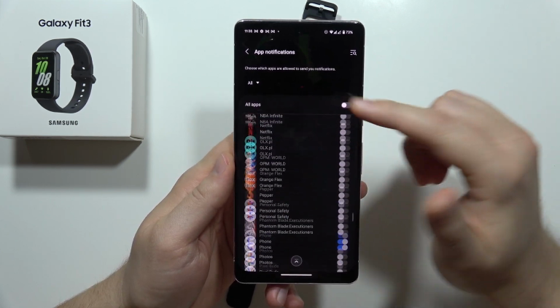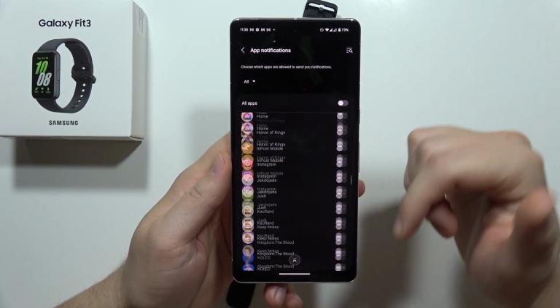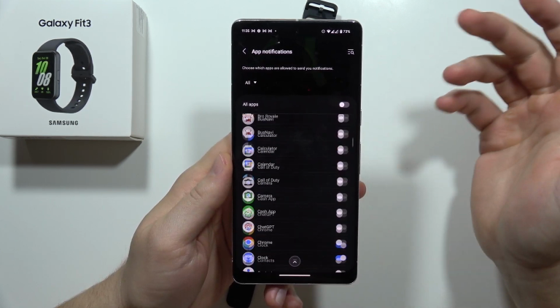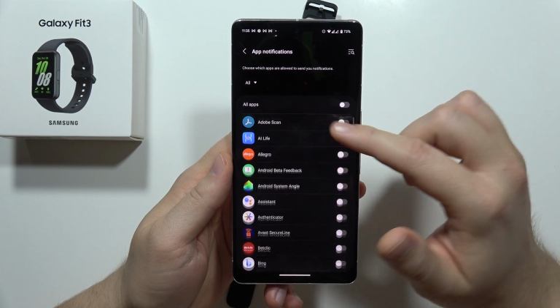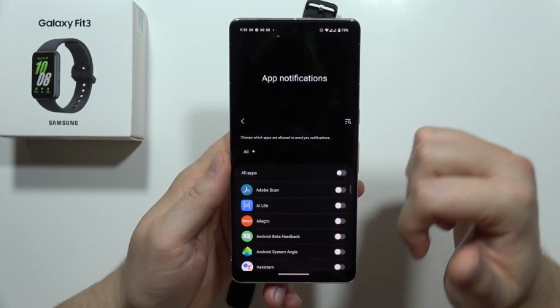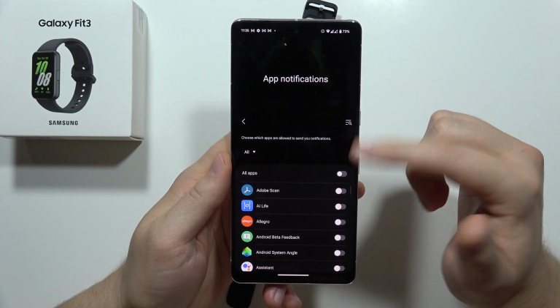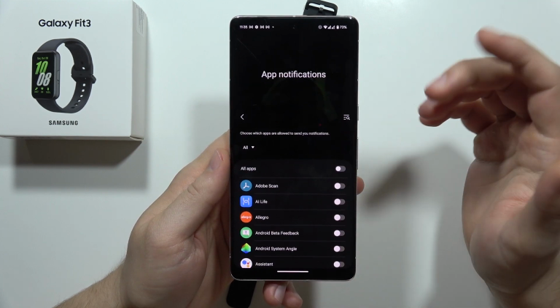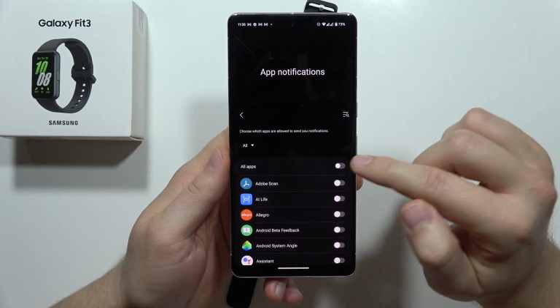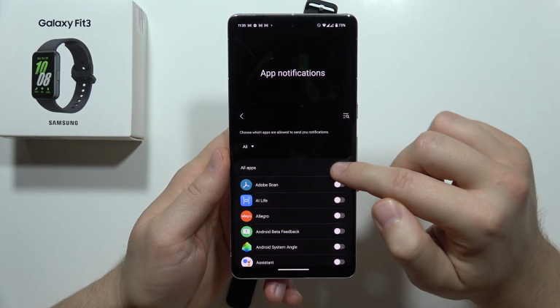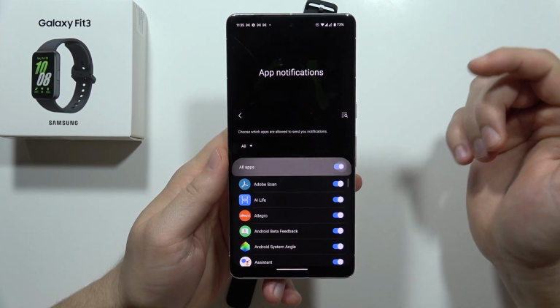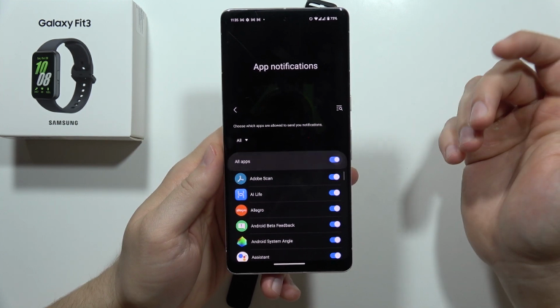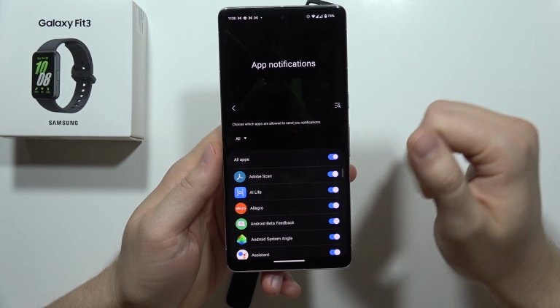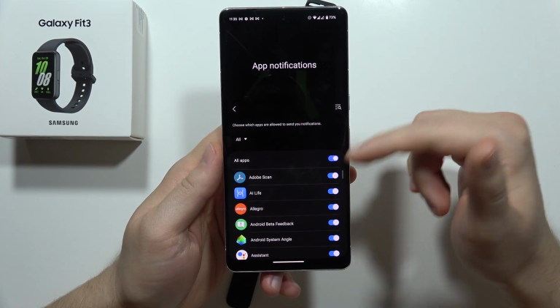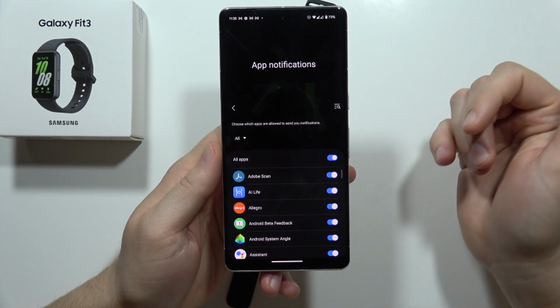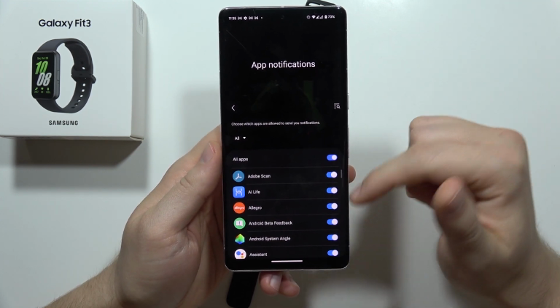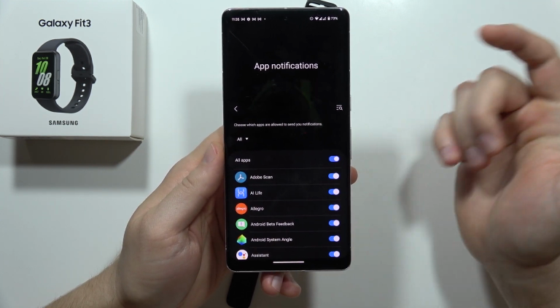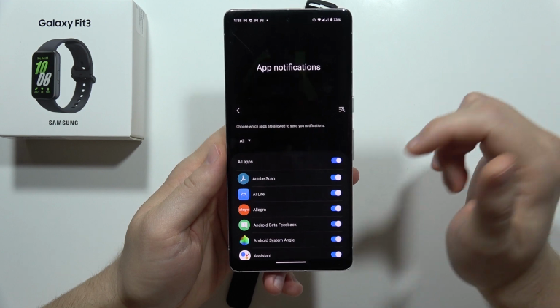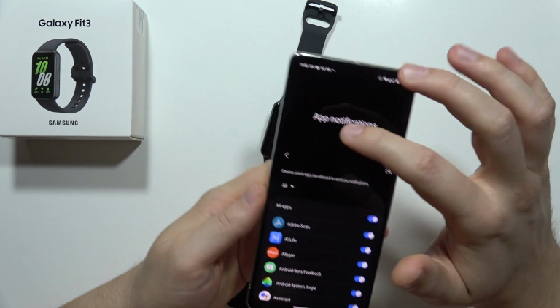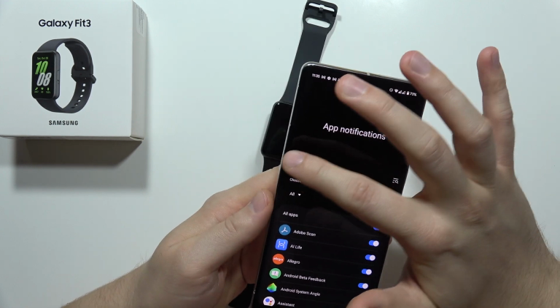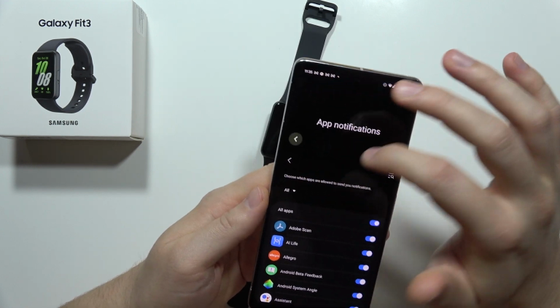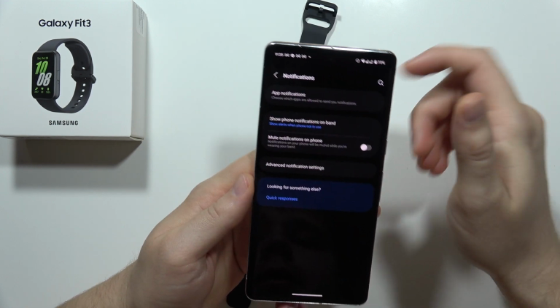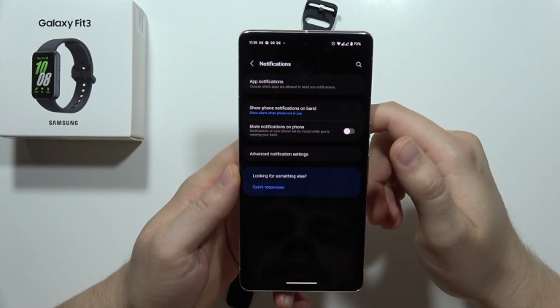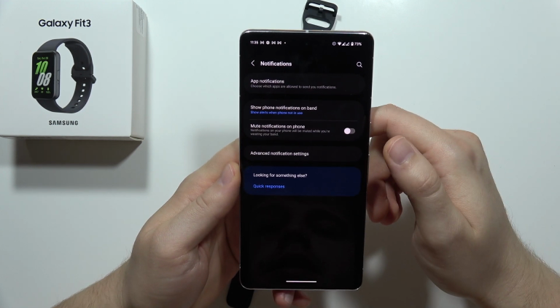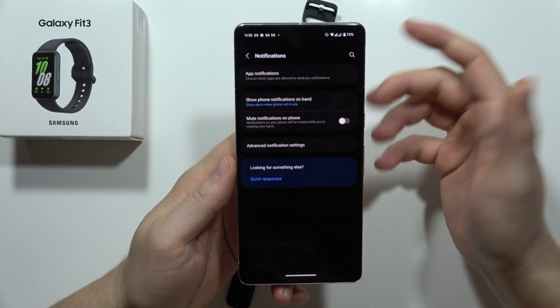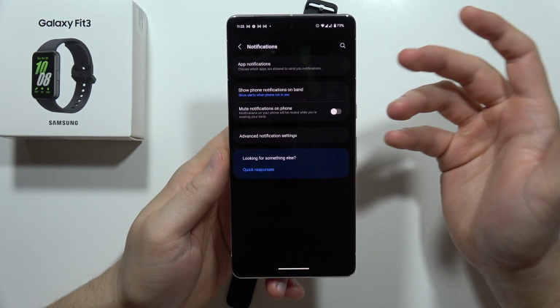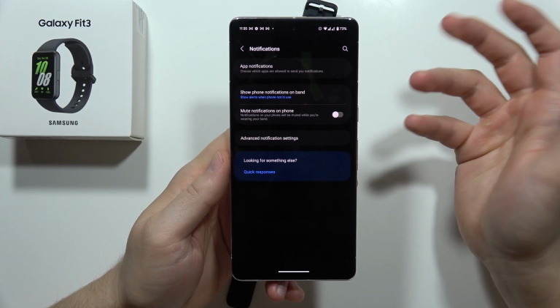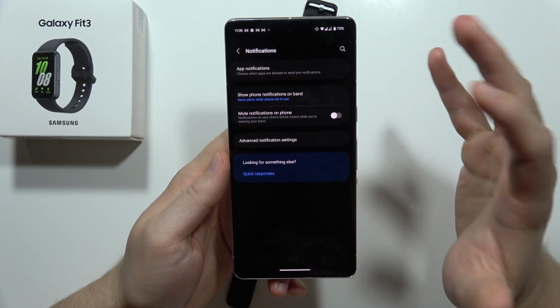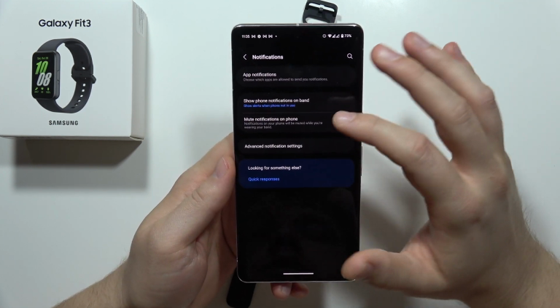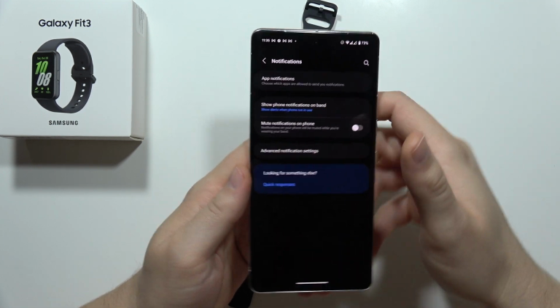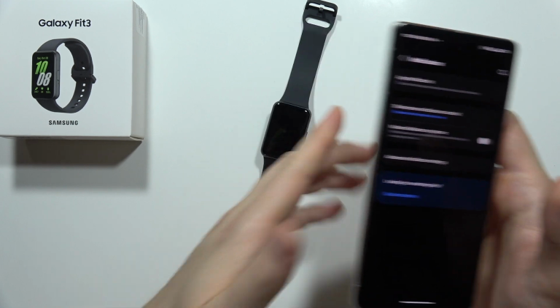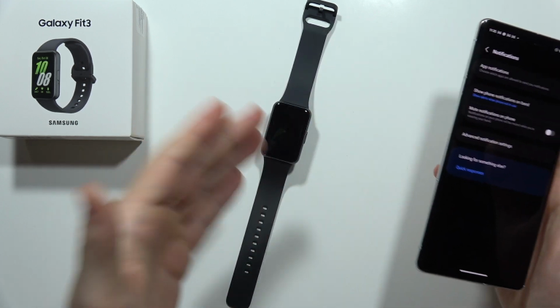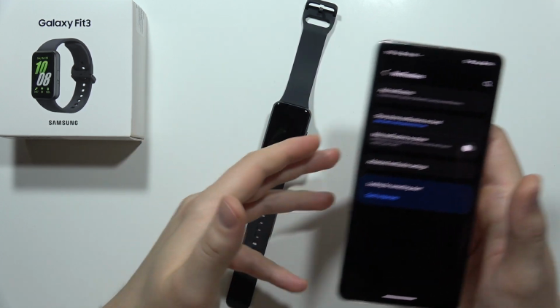Basically, we can enable whatever we want, but we can also quickly enable notifications for all apps. And after this, when you go back, you will receive all of these notifications straight into your band.